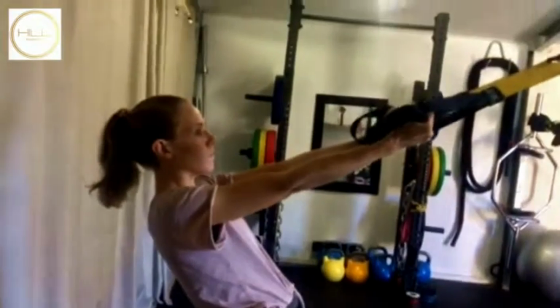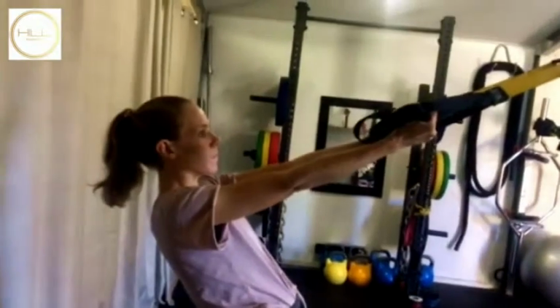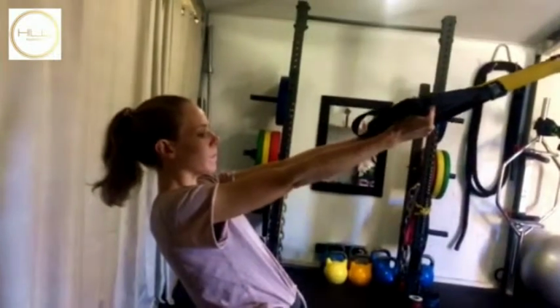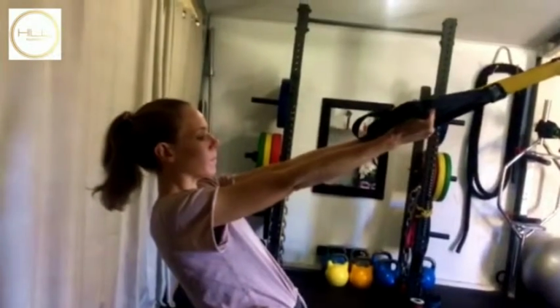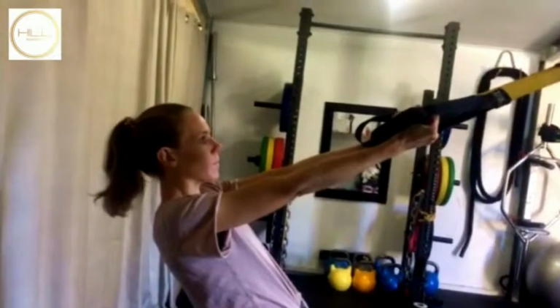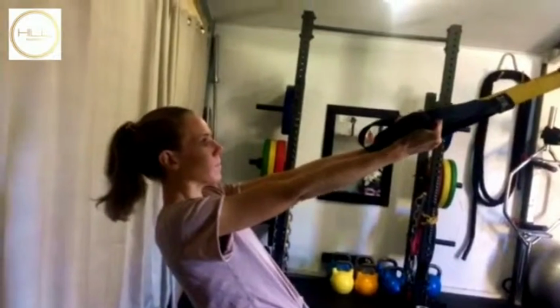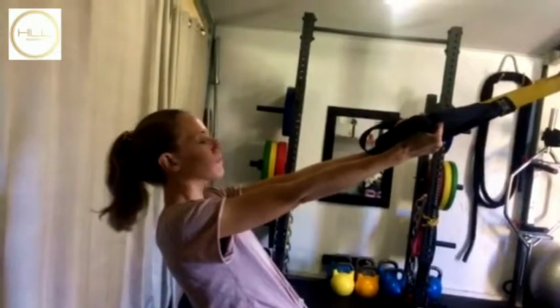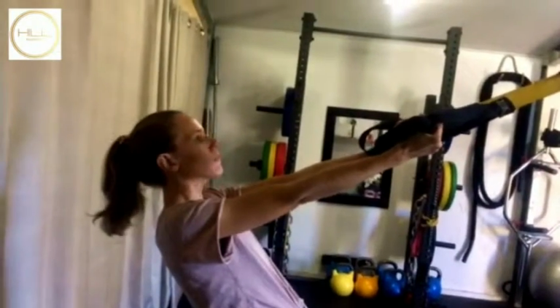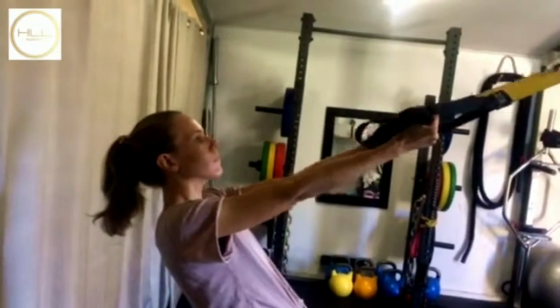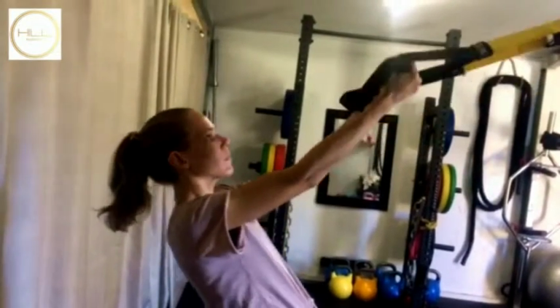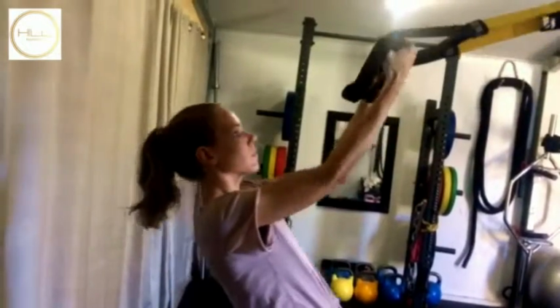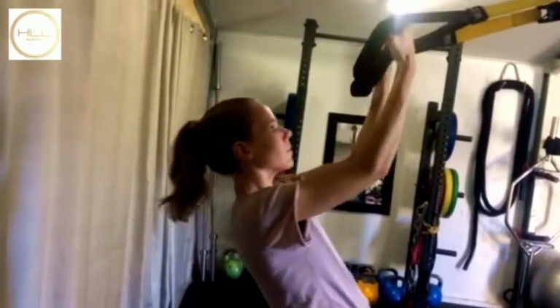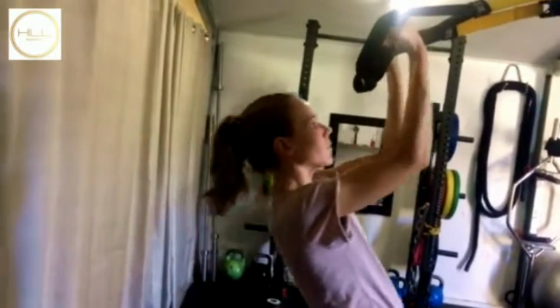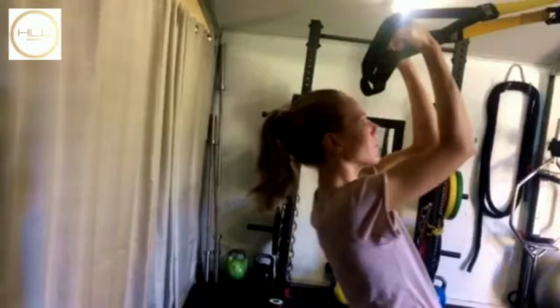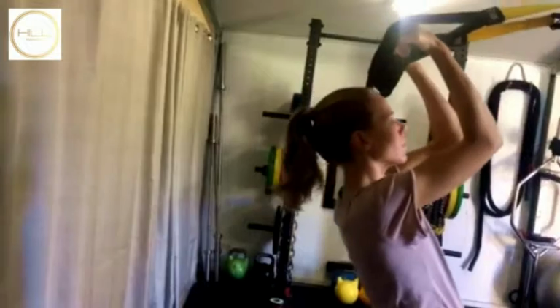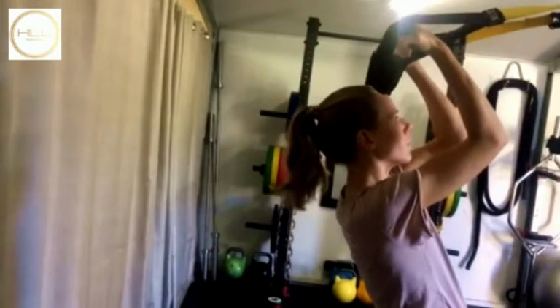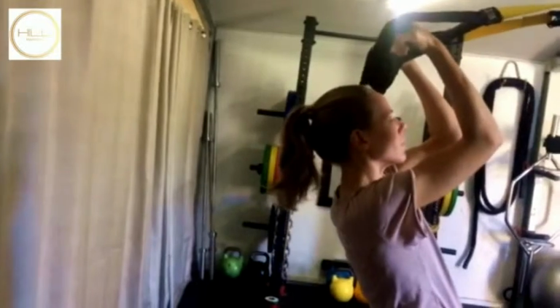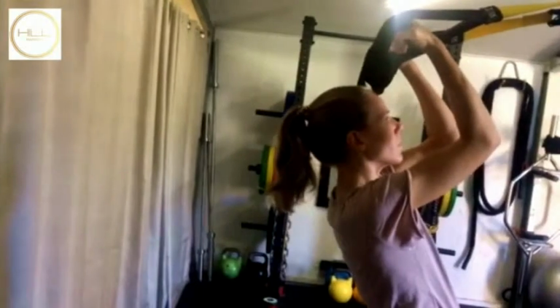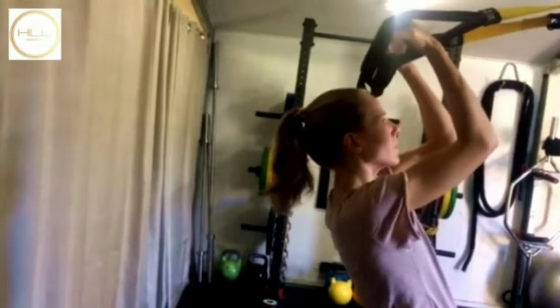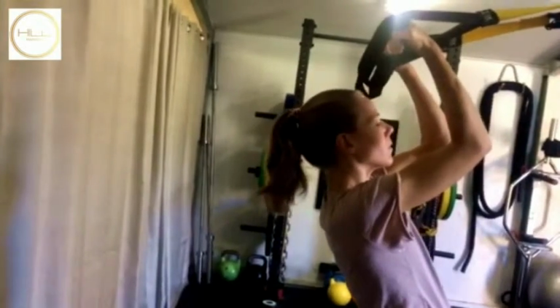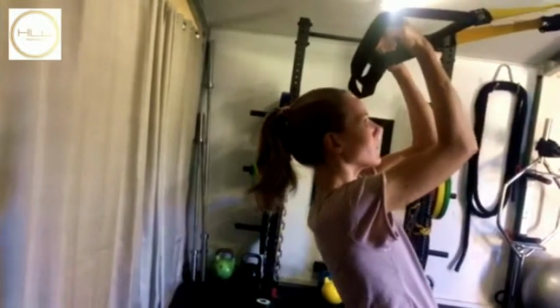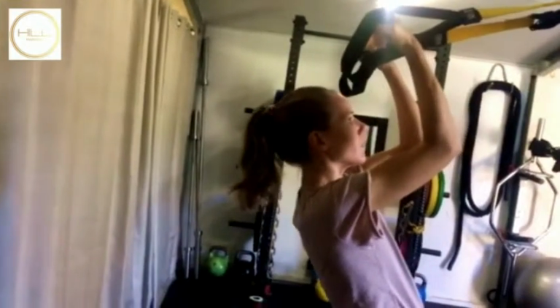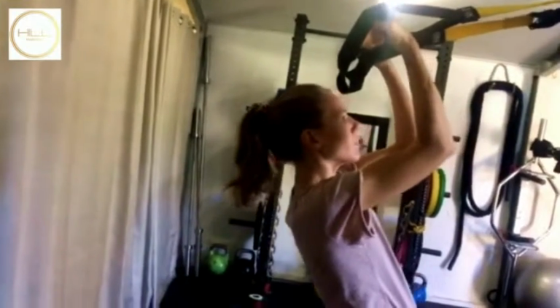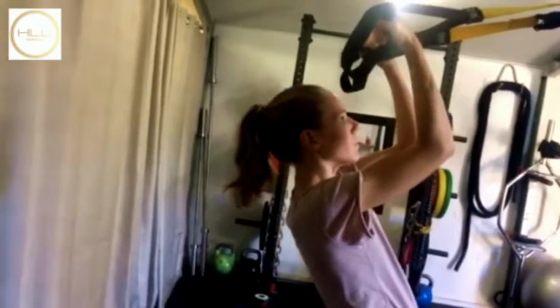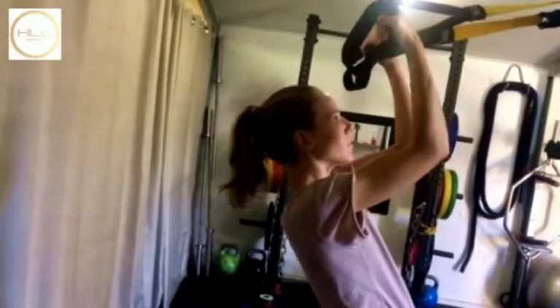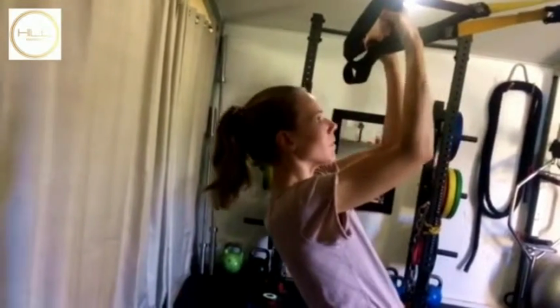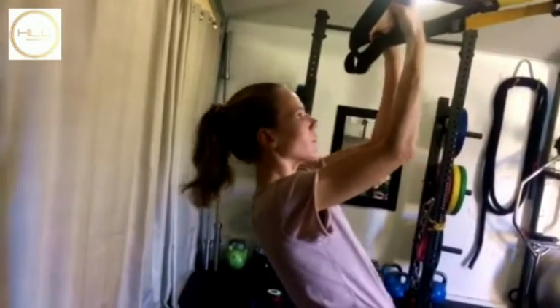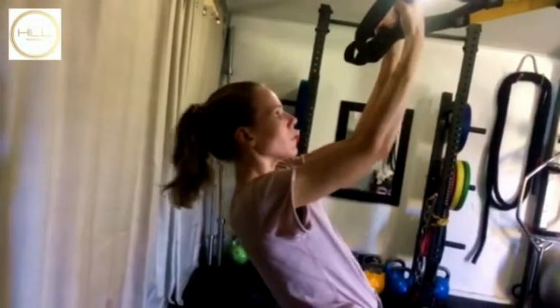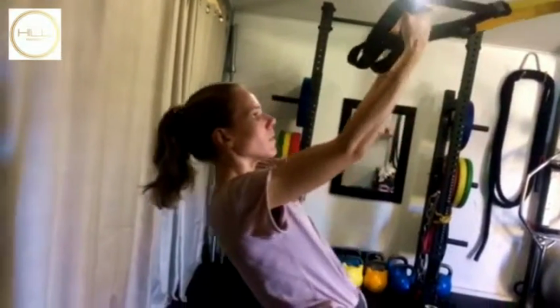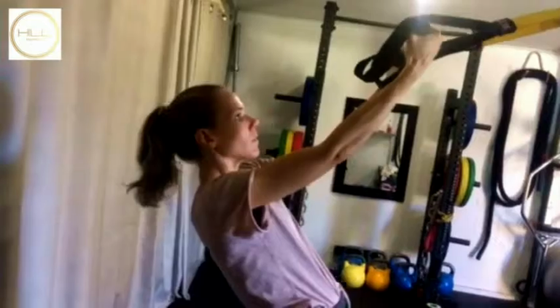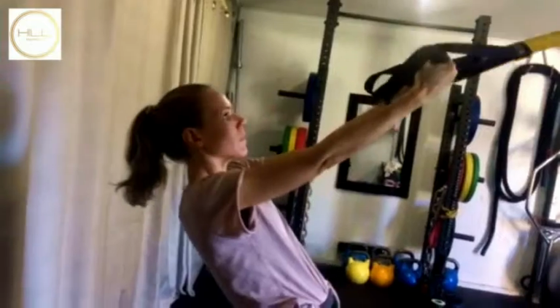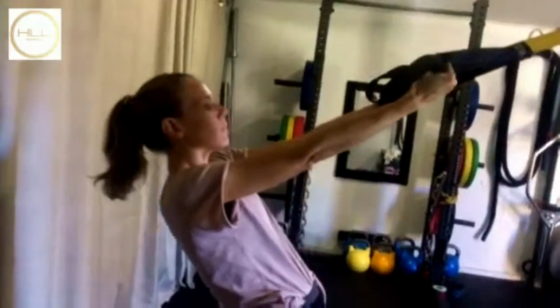What you're doing is keeping the elbows there and bending the elbows at 90 degrees, bringing the hands towards the face, keeping the elbows level there, controlling down in that fall back position.